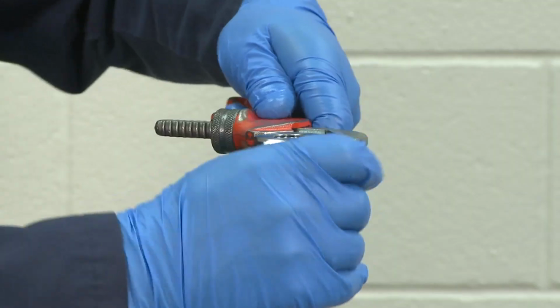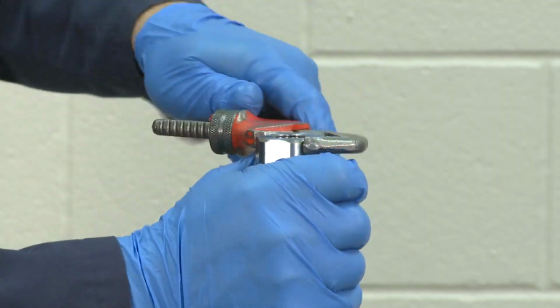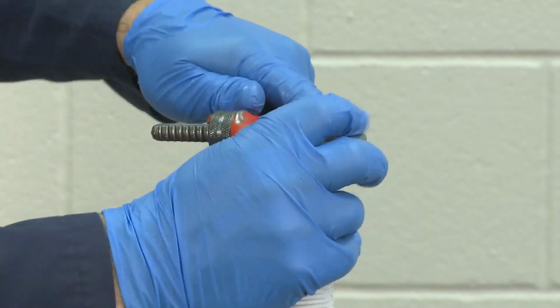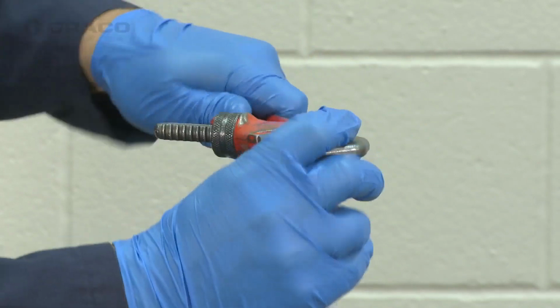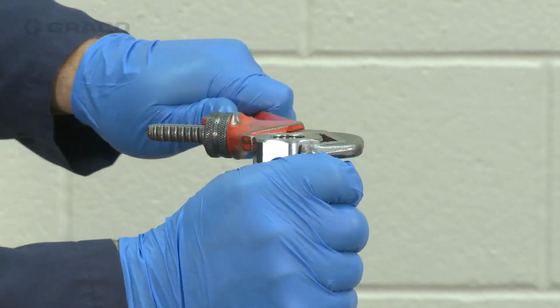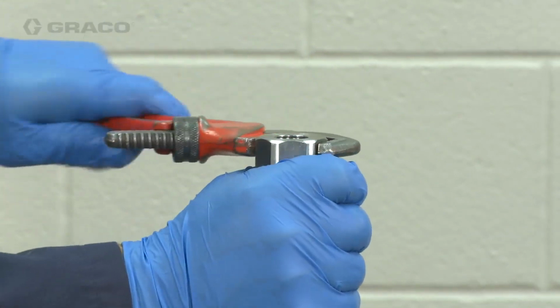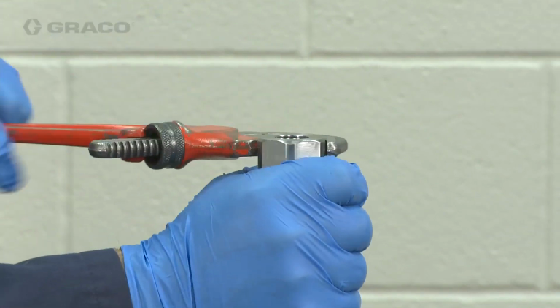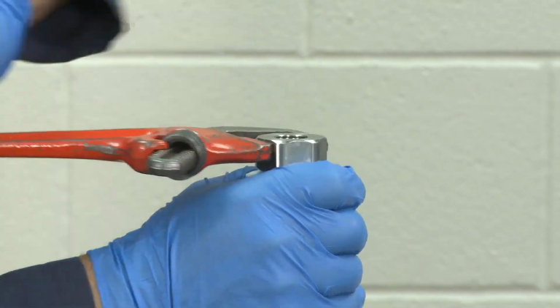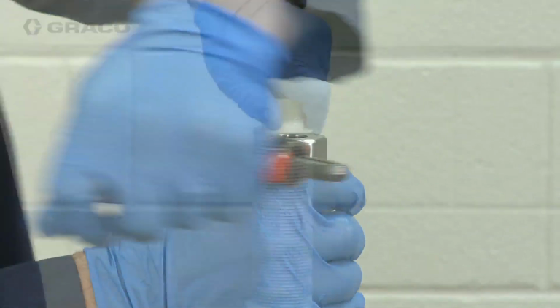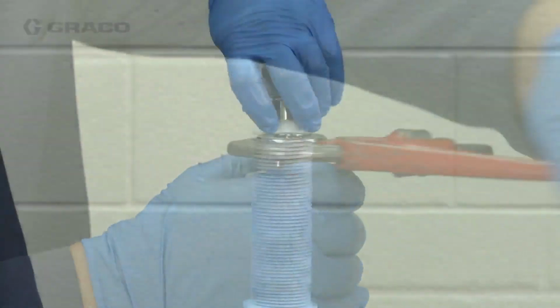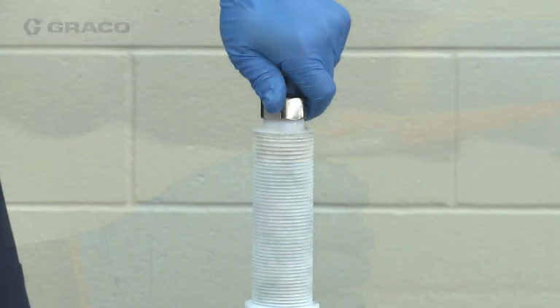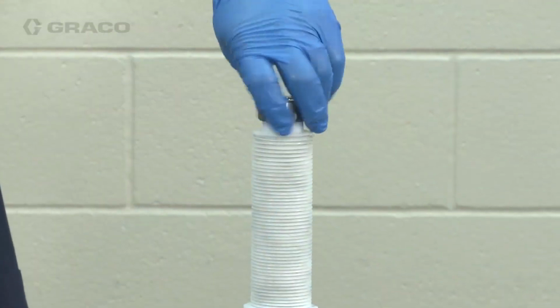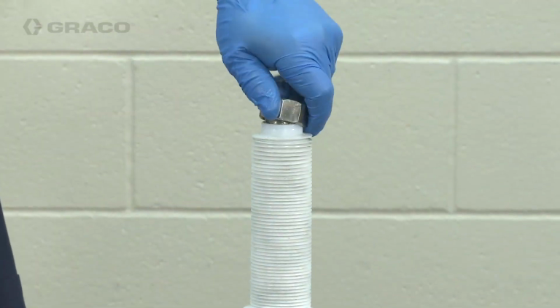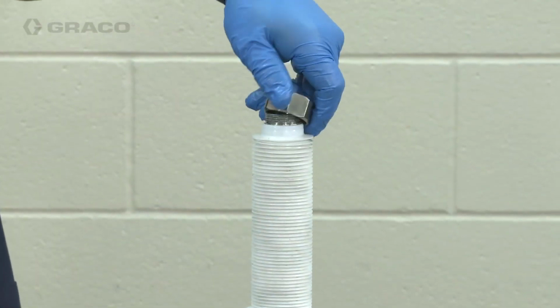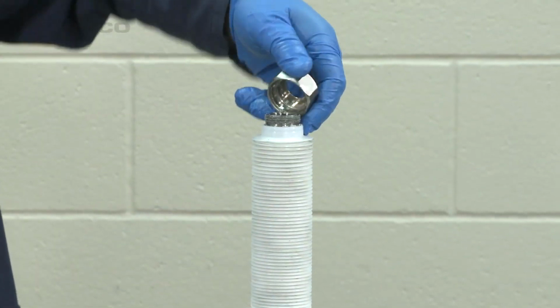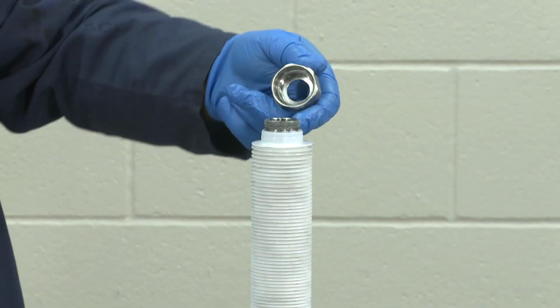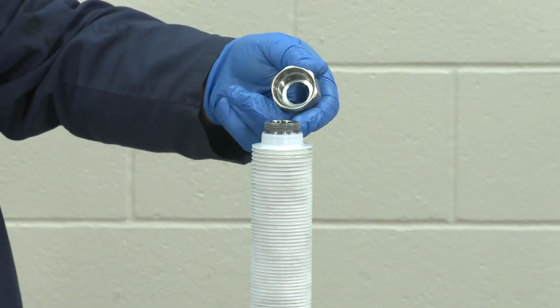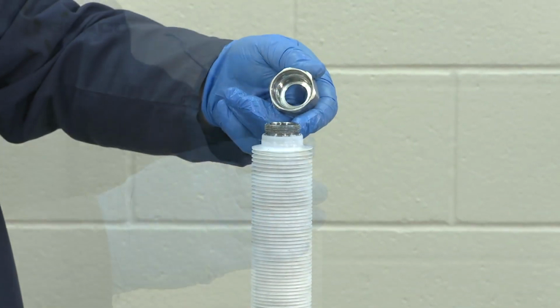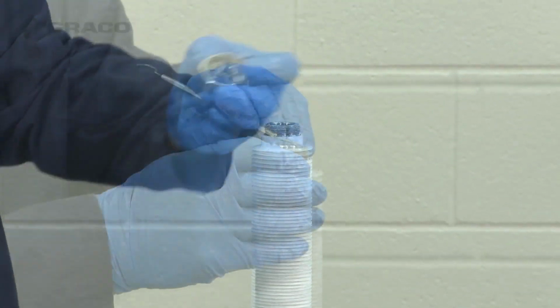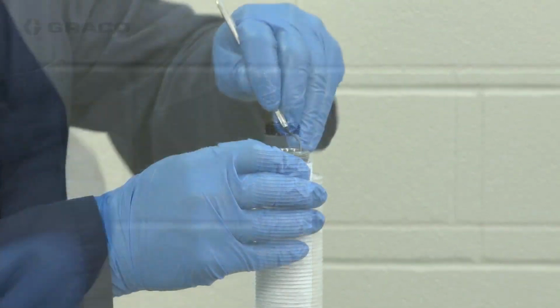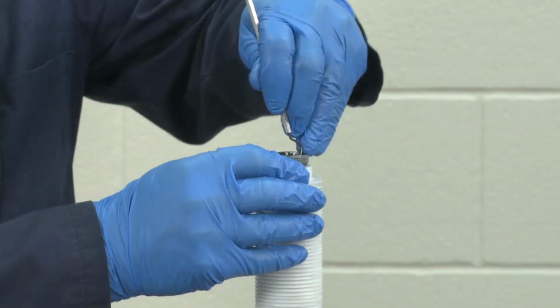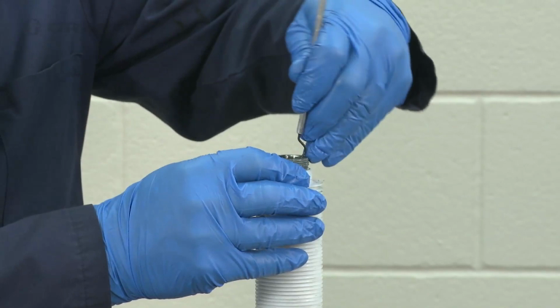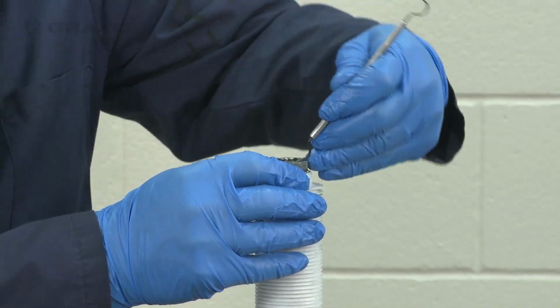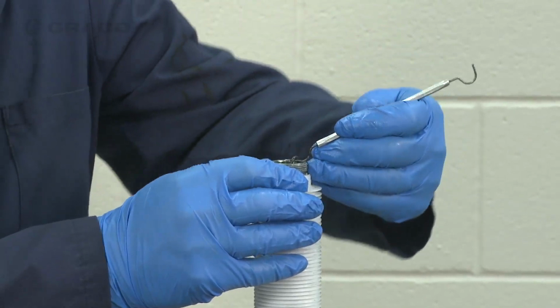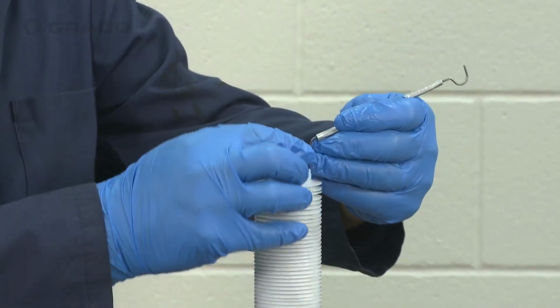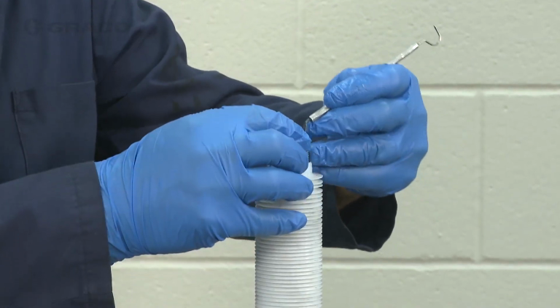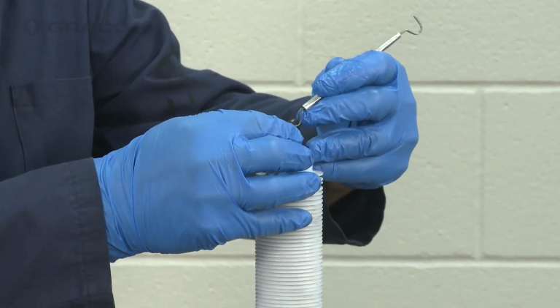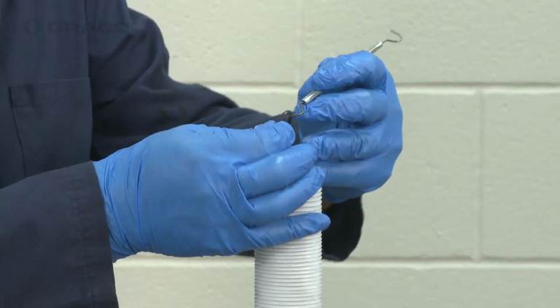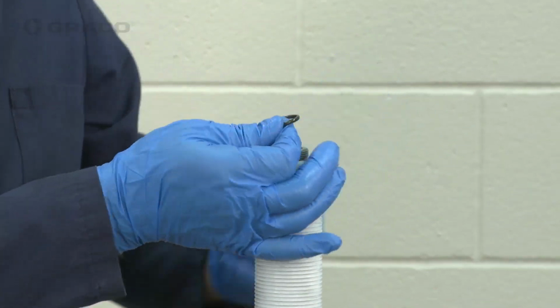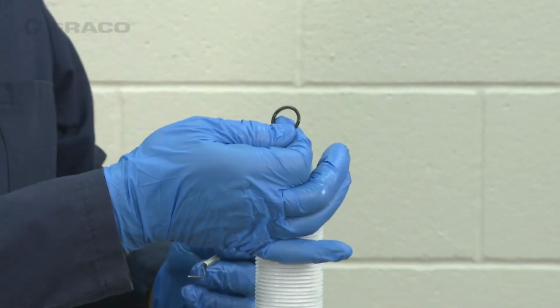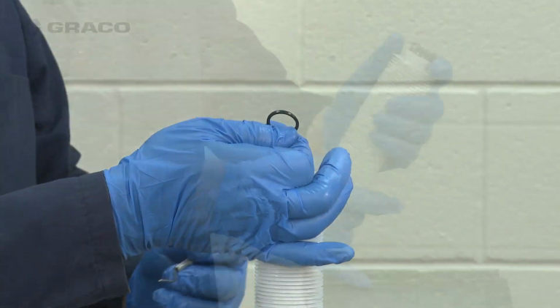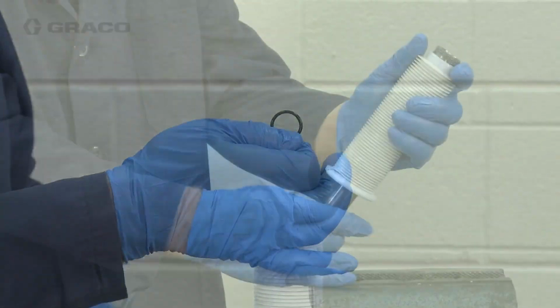Next I'm going to remove the bellows from the bellows sleeve. We're going to clamp the bellows sleeve into a vise and remove the nut.